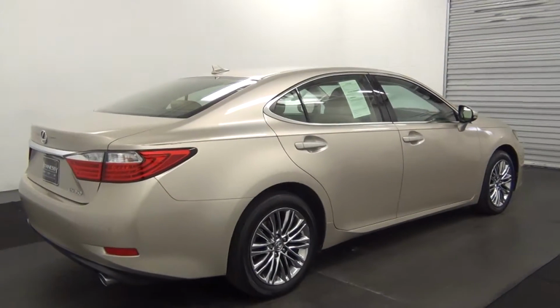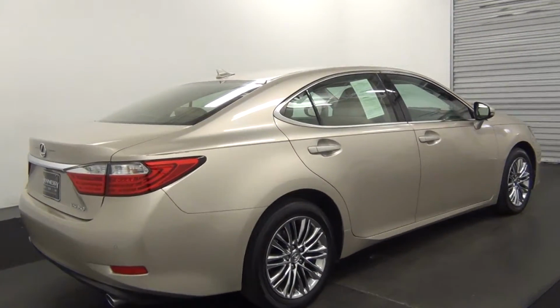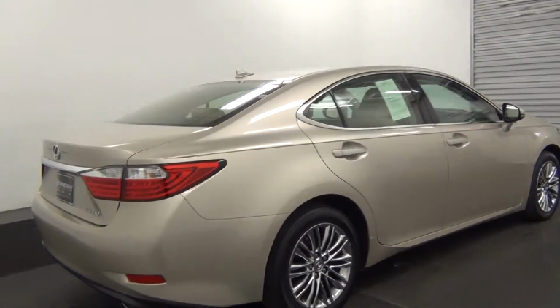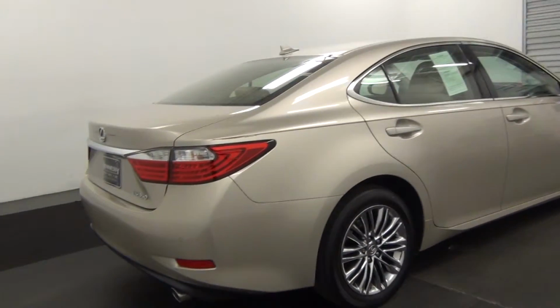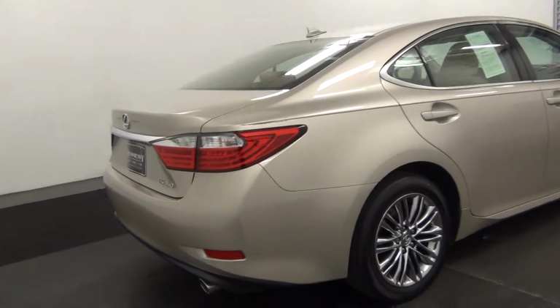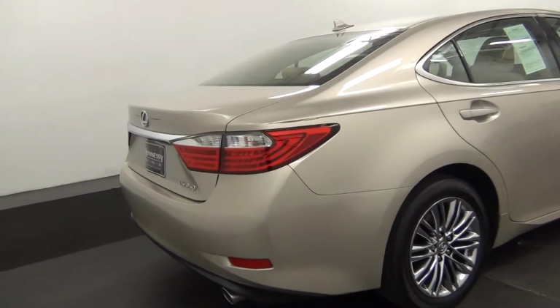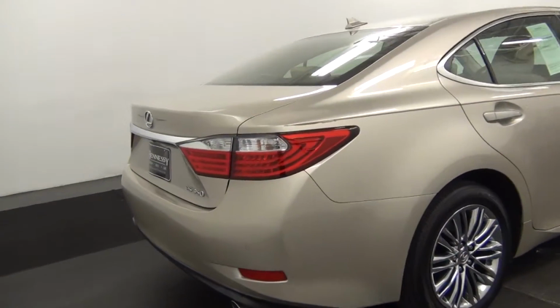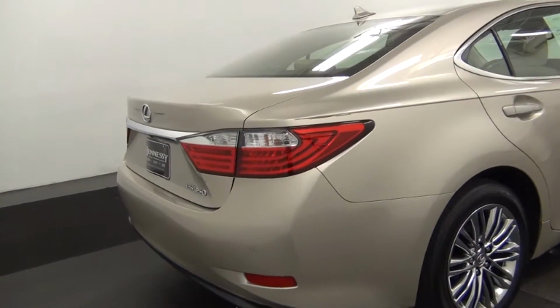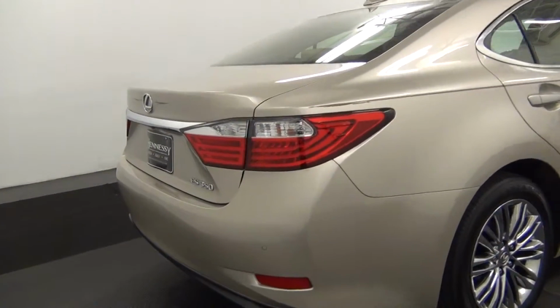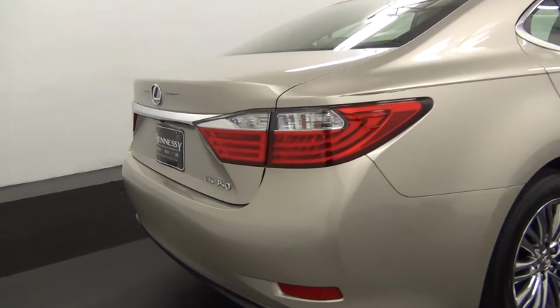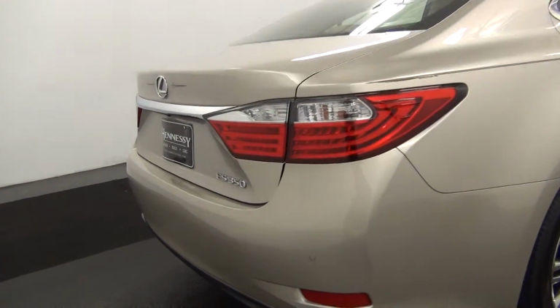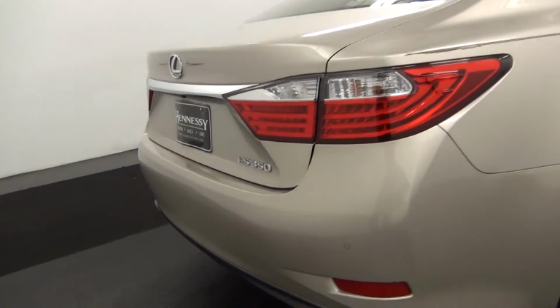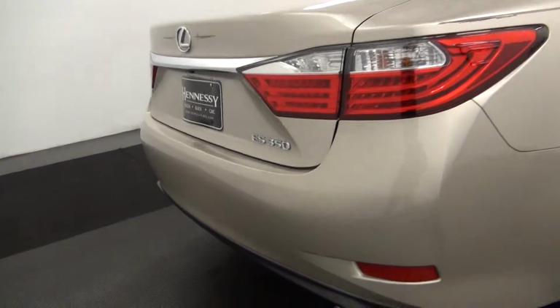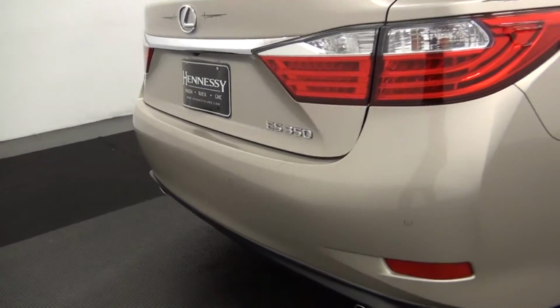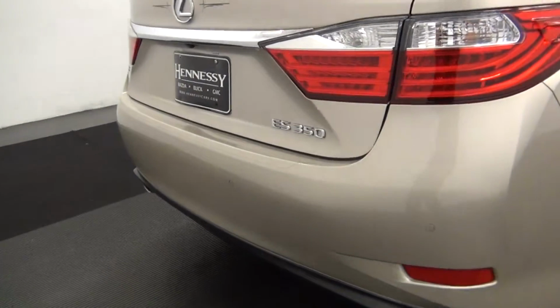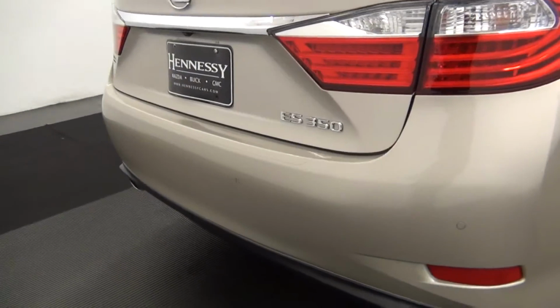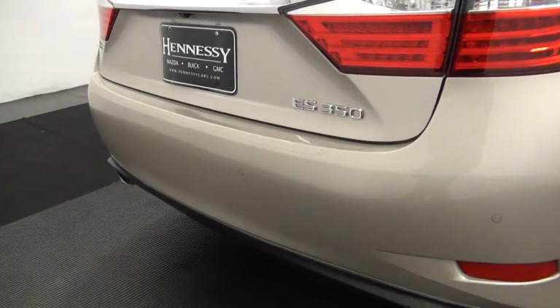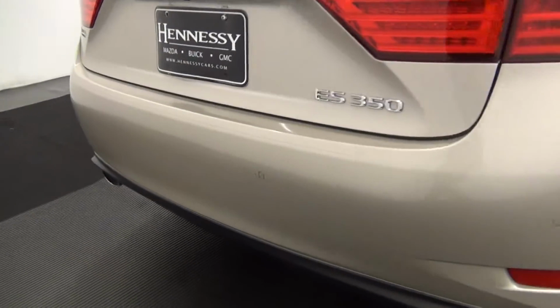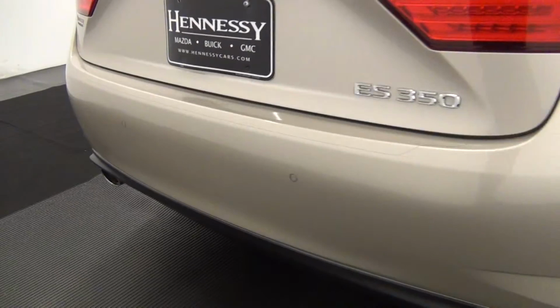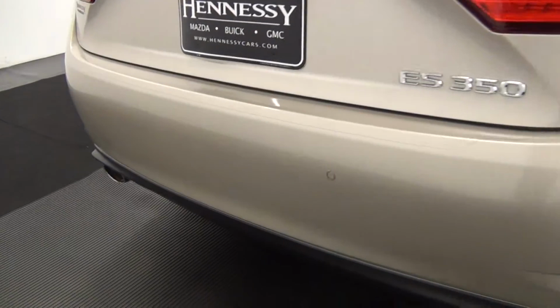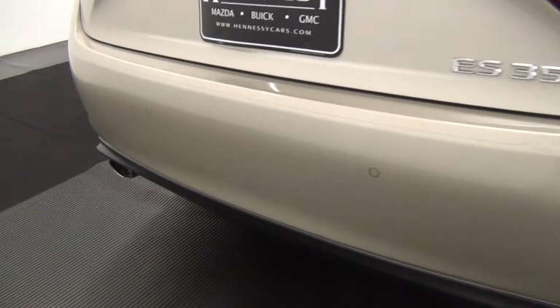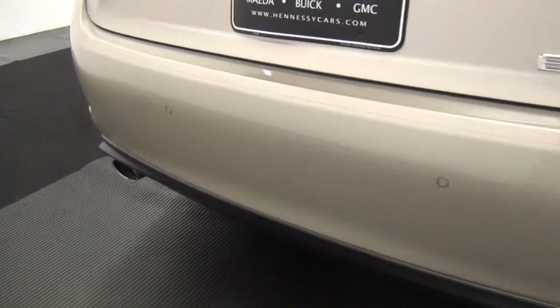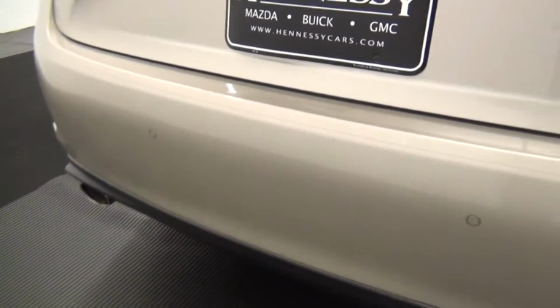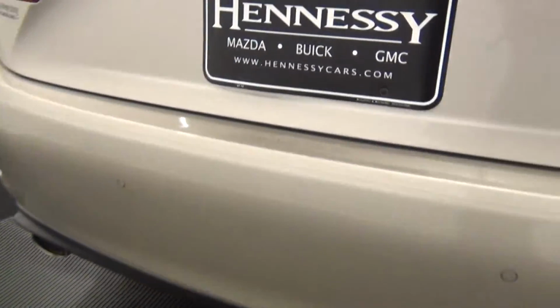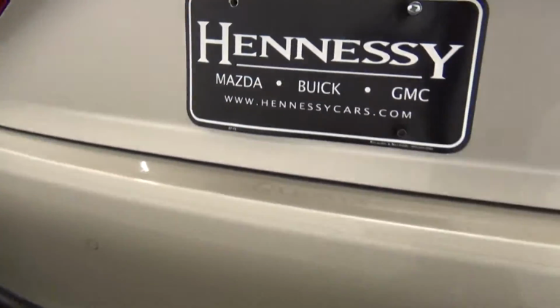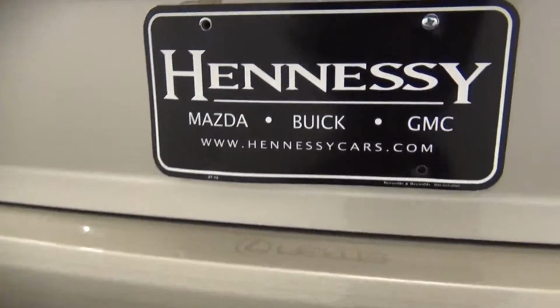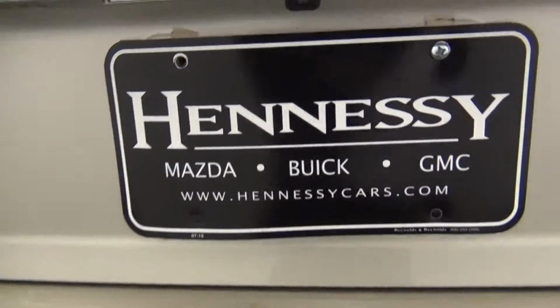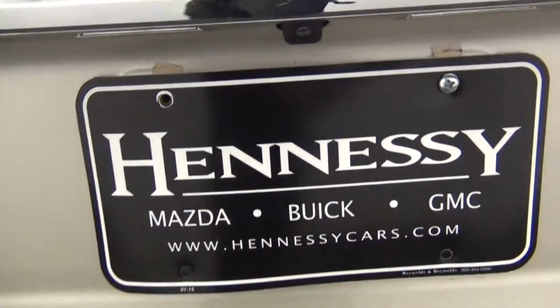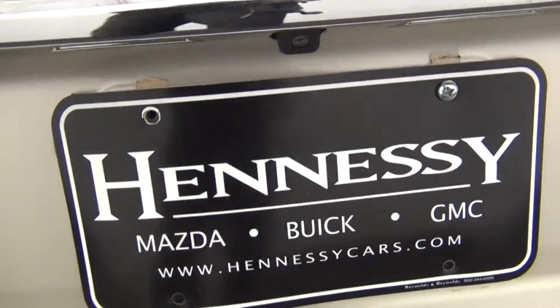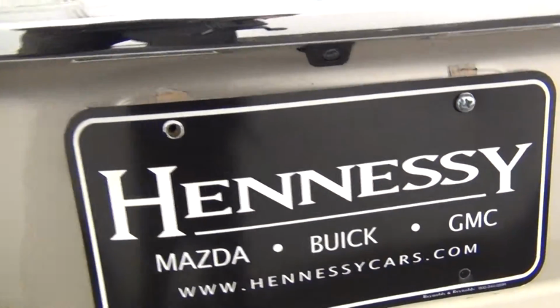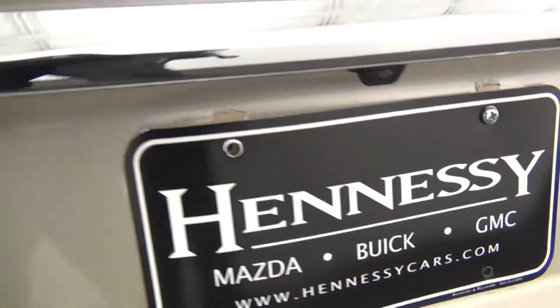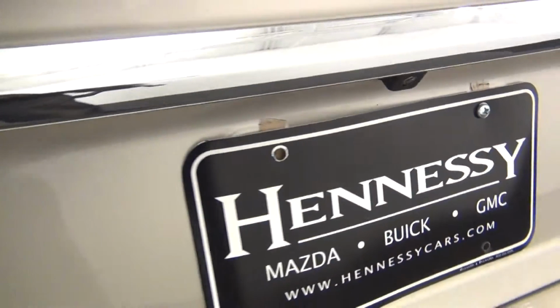Let's move along to the back of the vehicle. We have parking assistance along the back bumper. It's also equipped with the backup camera.